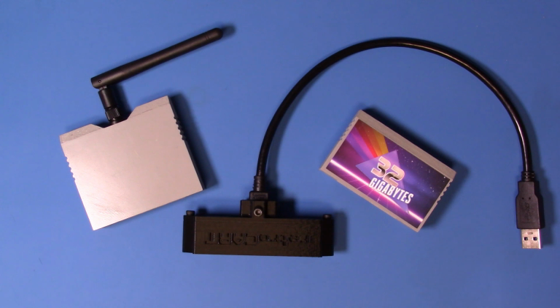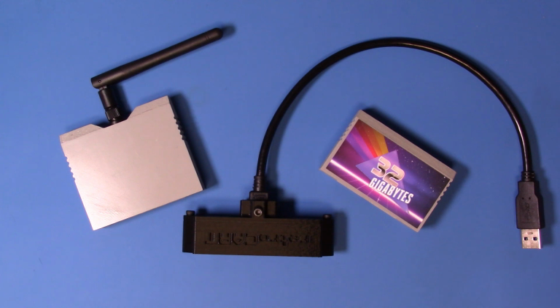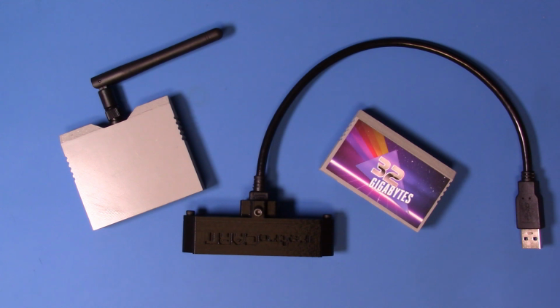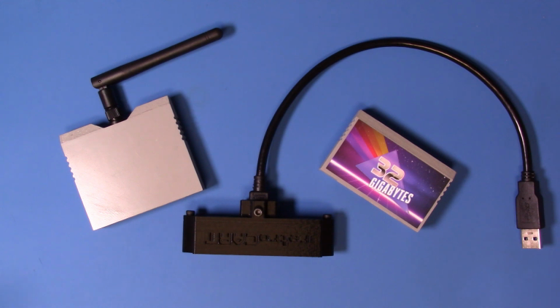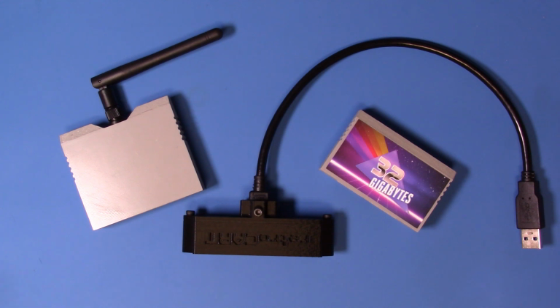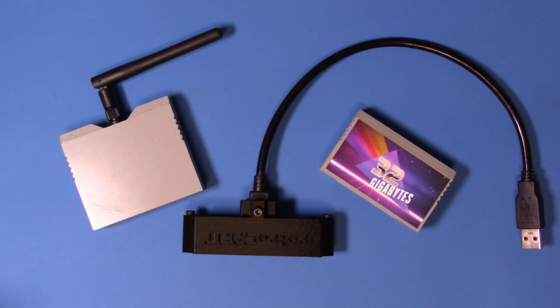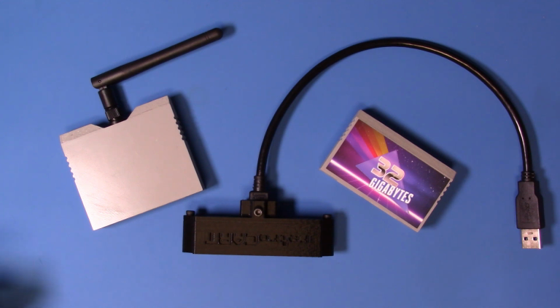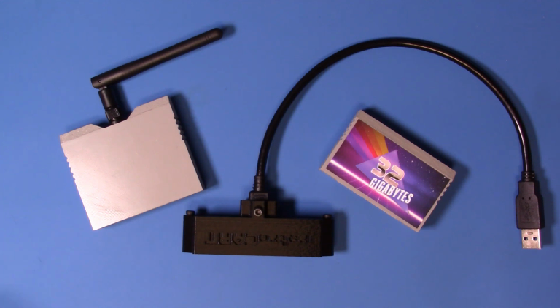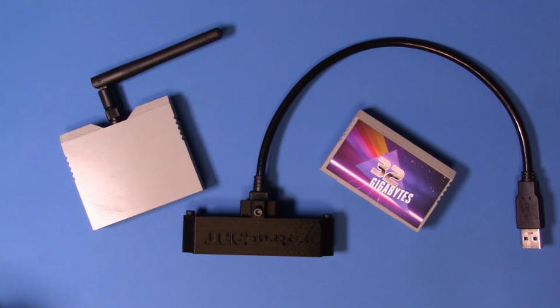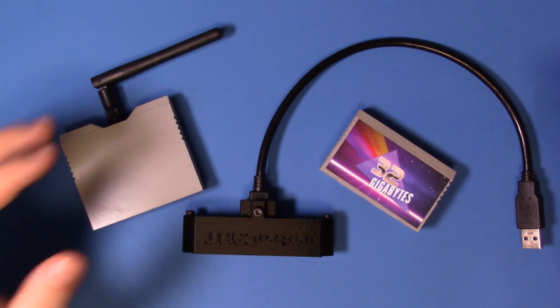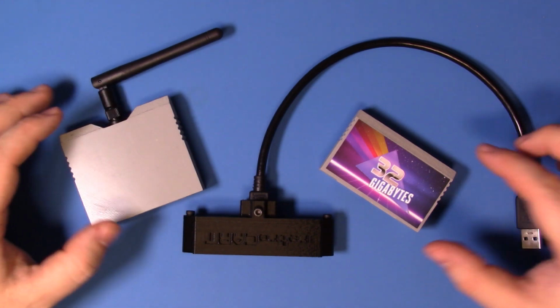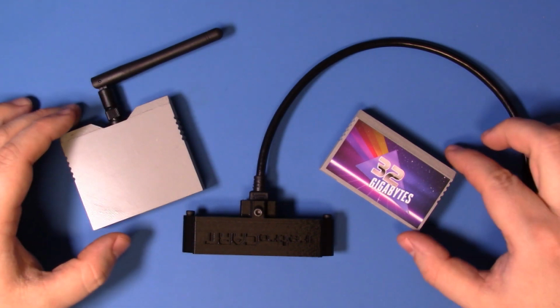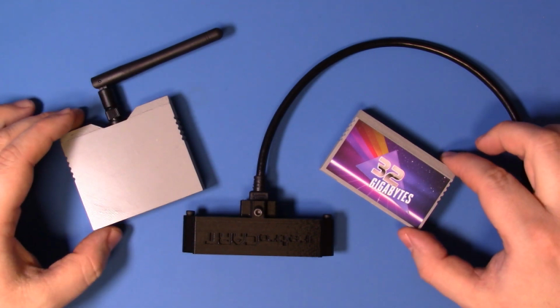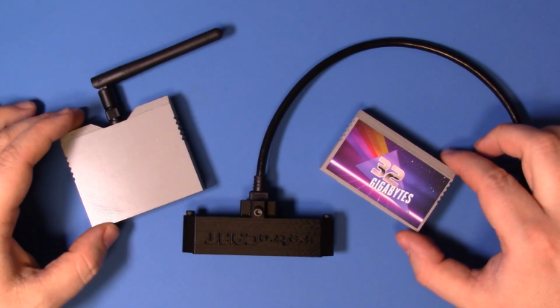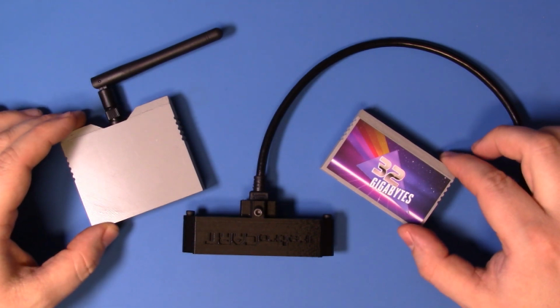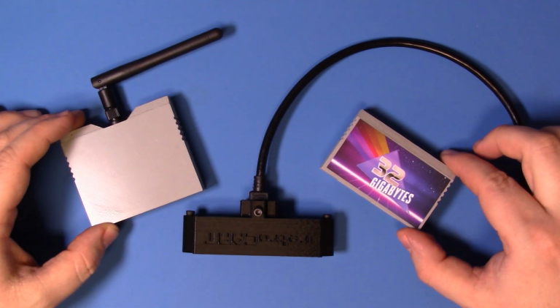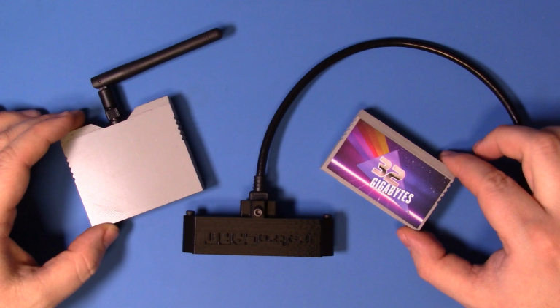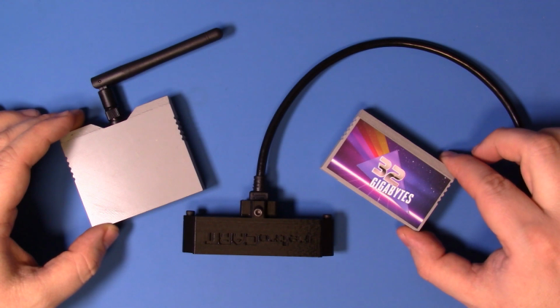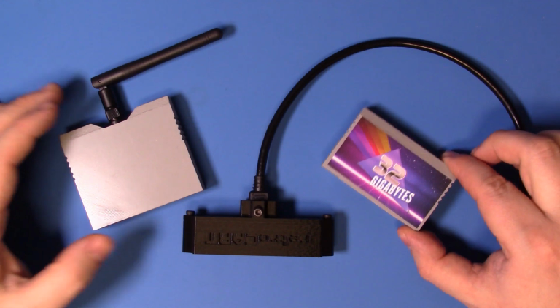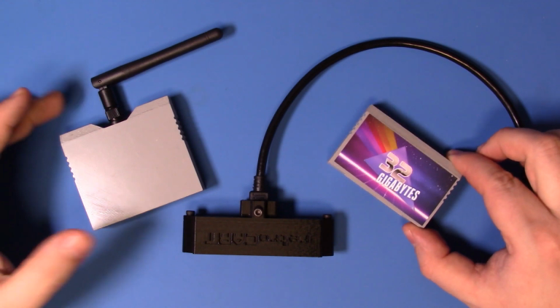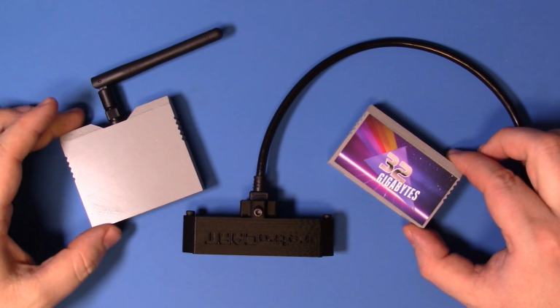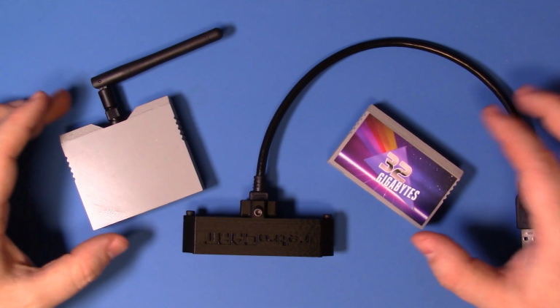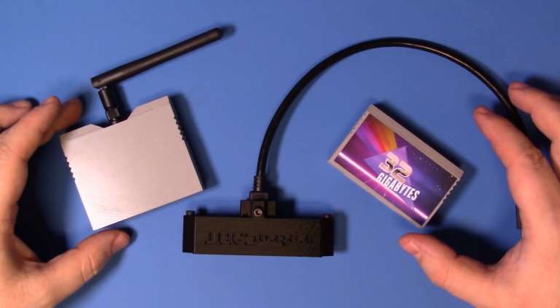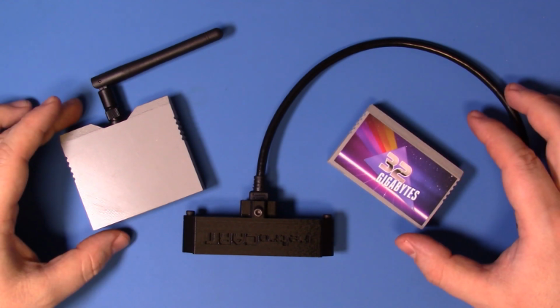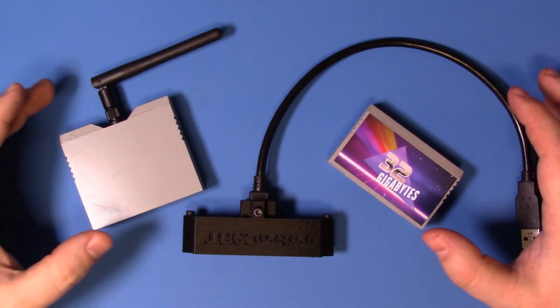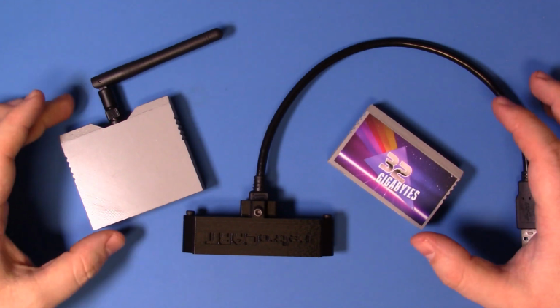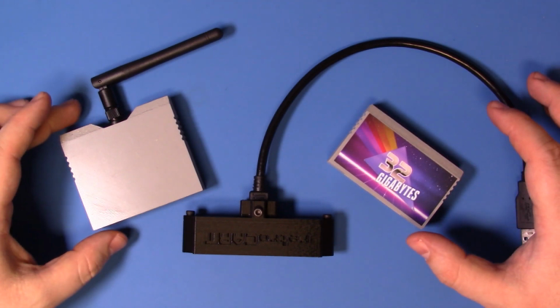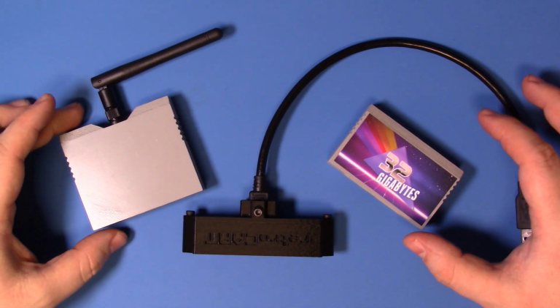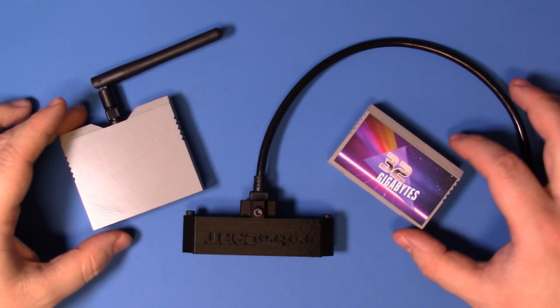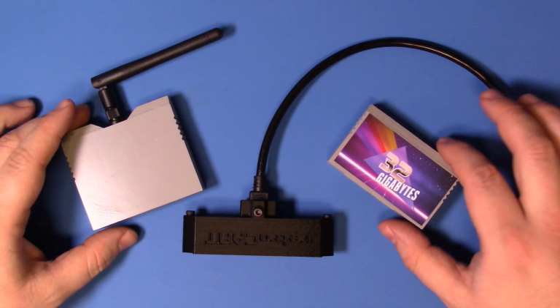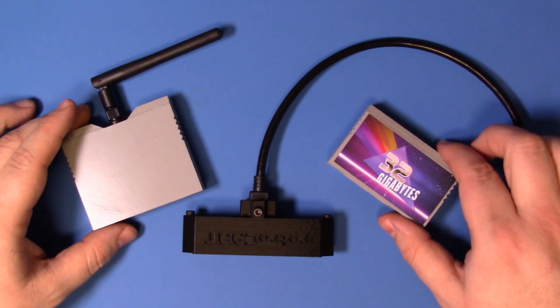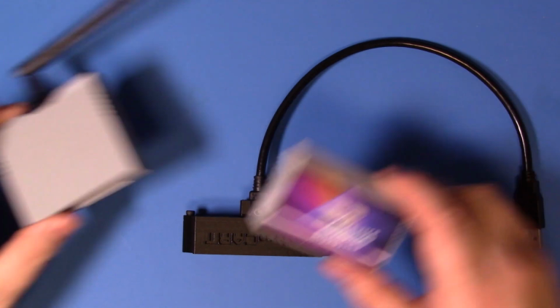With the RetroCart design files now finally available for download, I thought it would be a good time to take a look at the origins of the project, how it works, and most importantly, how you can add RetroCart support to your own Cyberdeck.